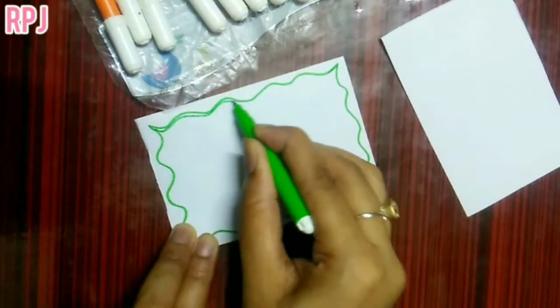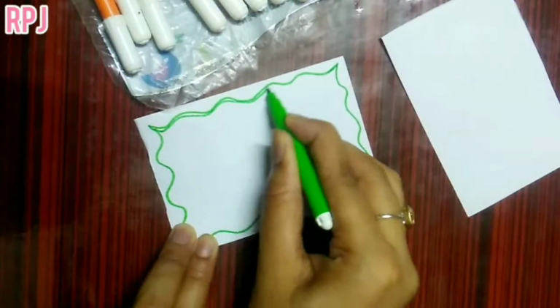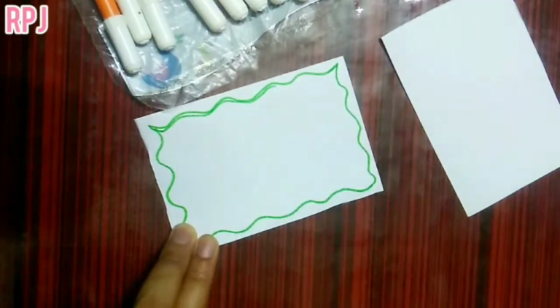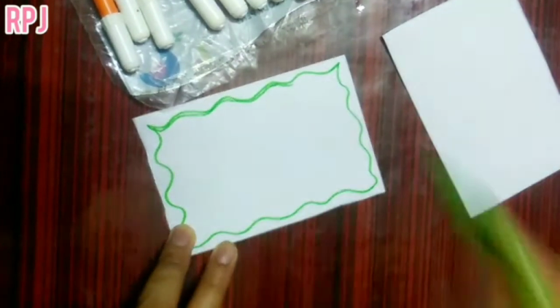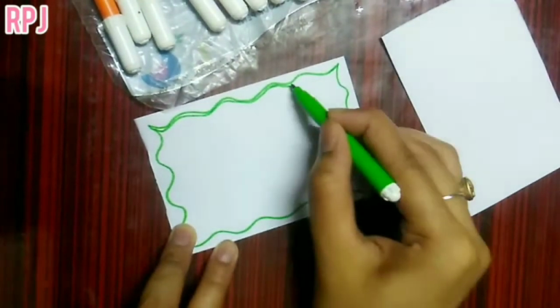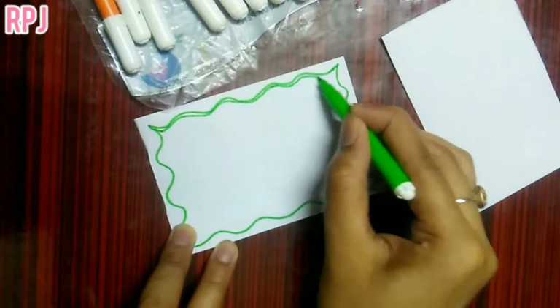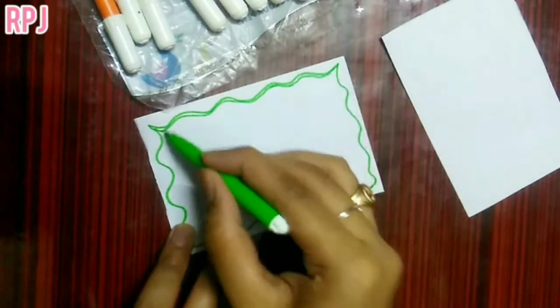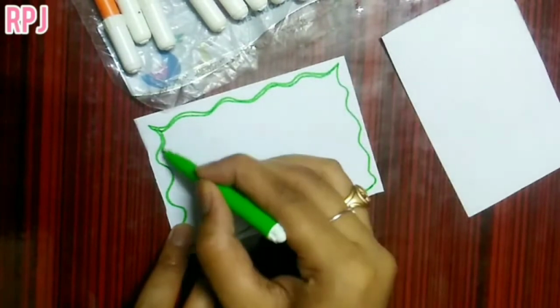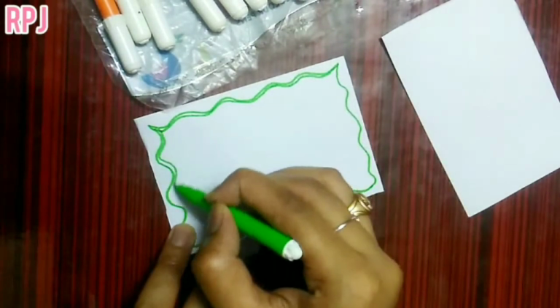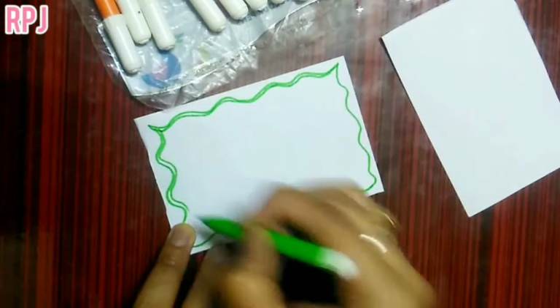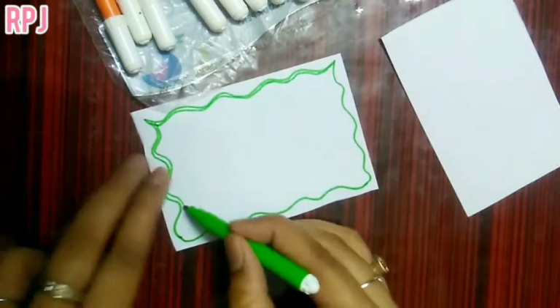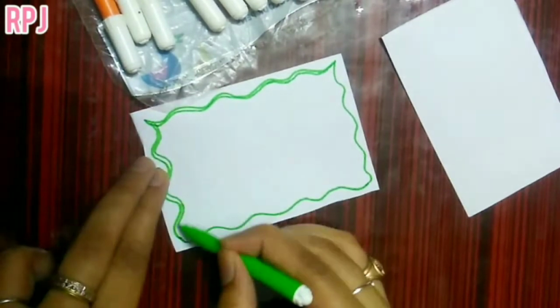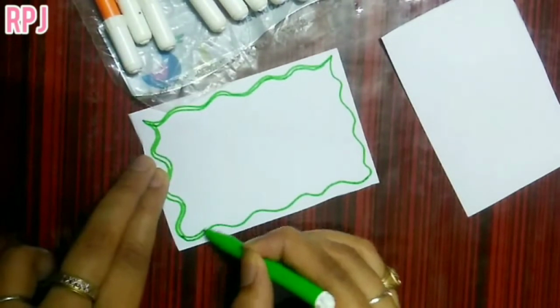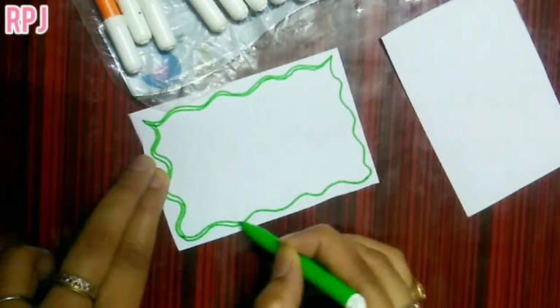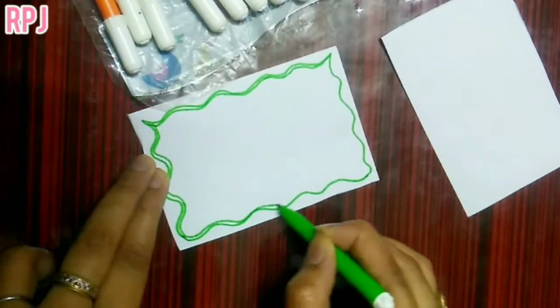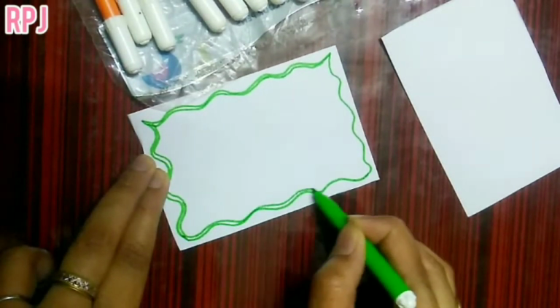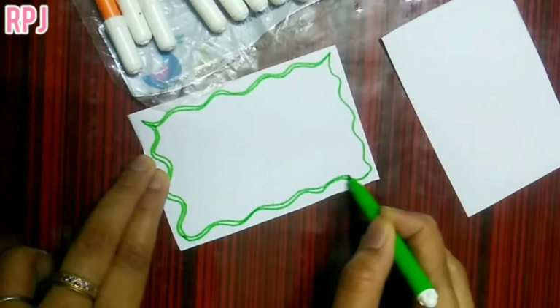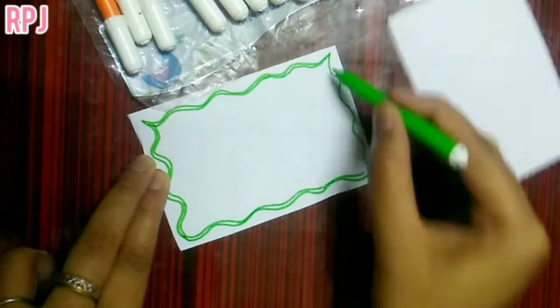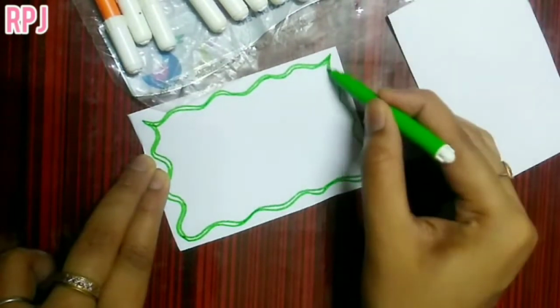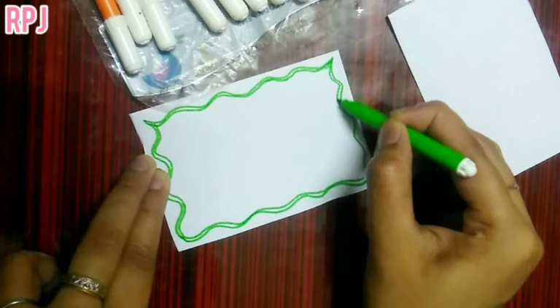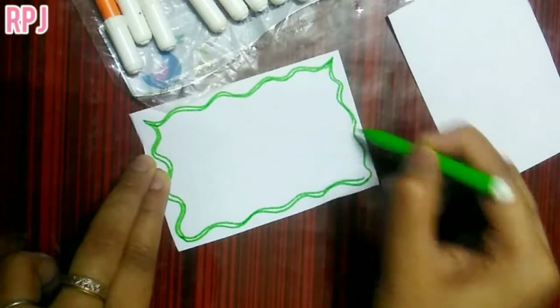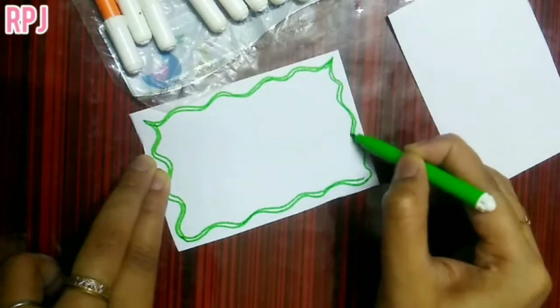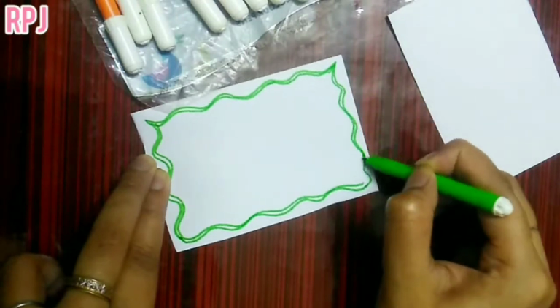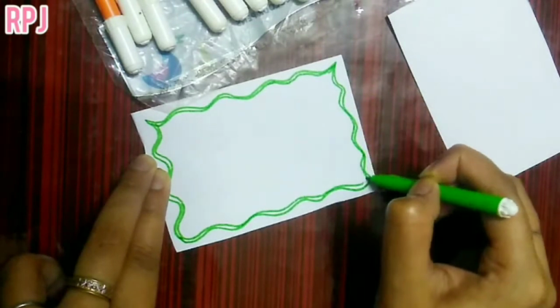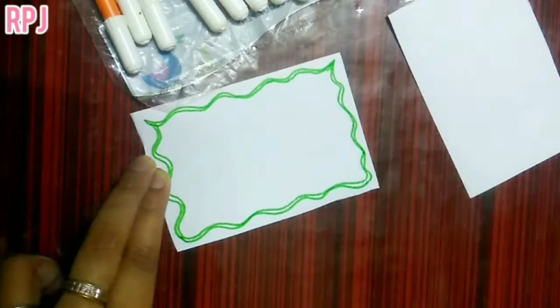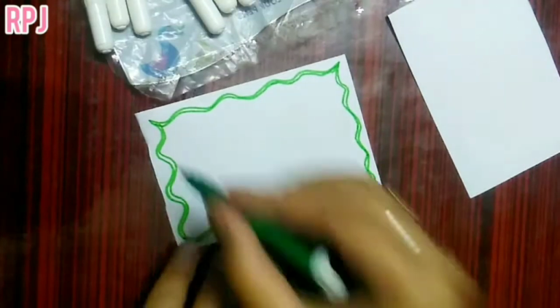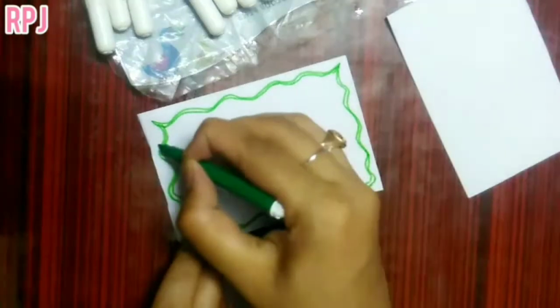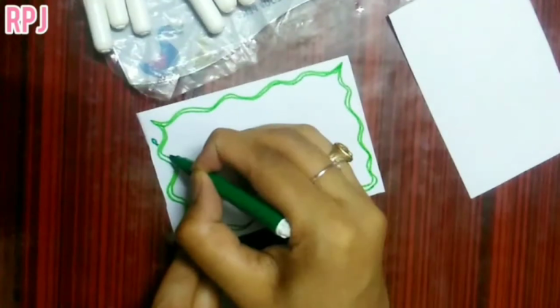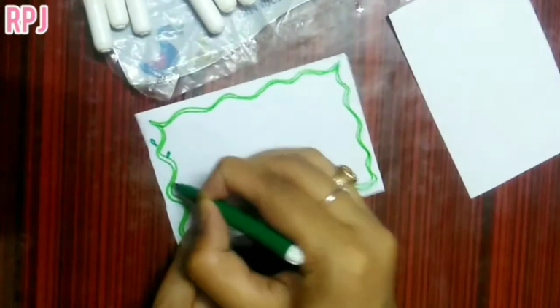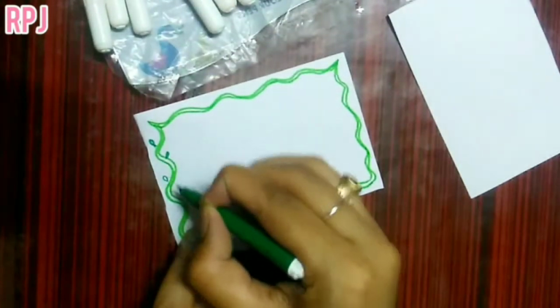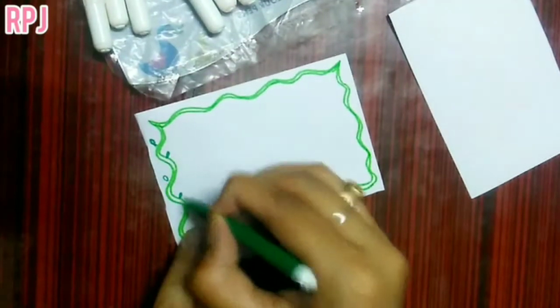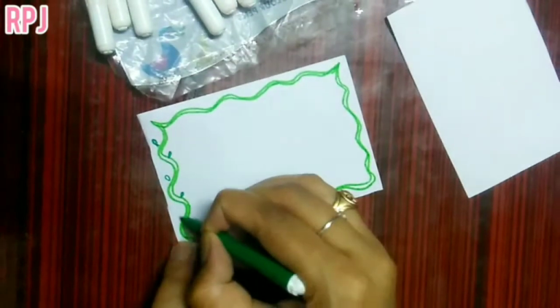Now let's start the bottom. You can start the bottom. Basically, you can use a simple label. You can do a little climate design. There is a light green and dark green combination.